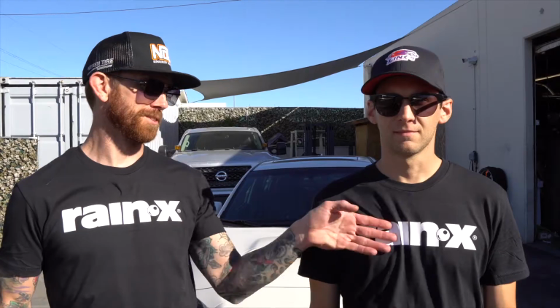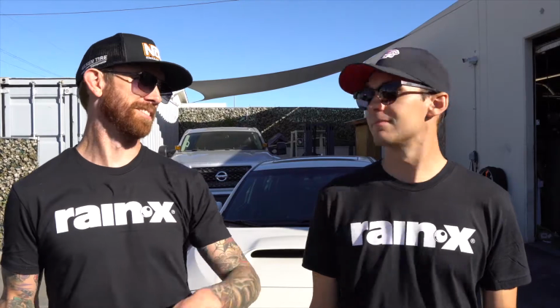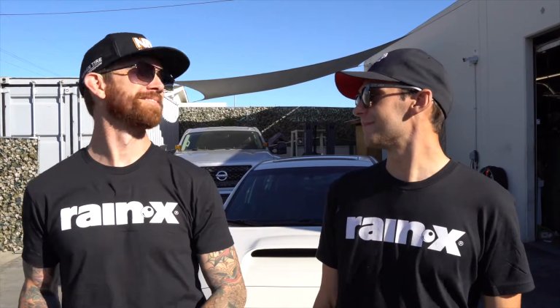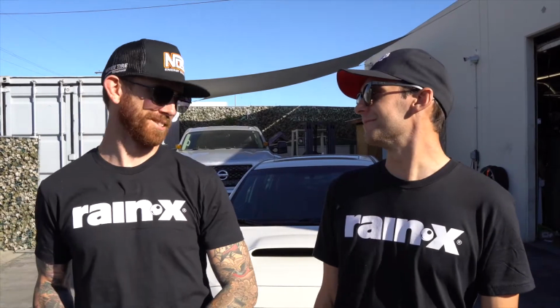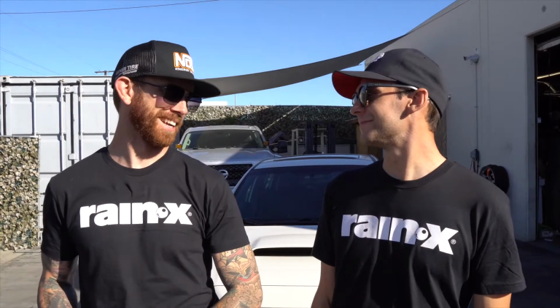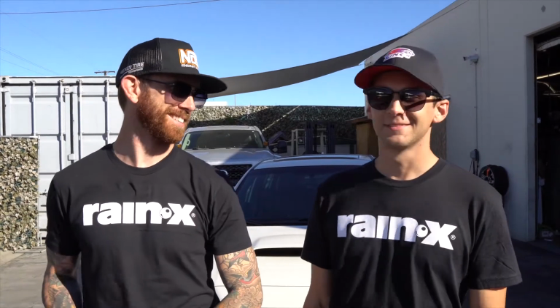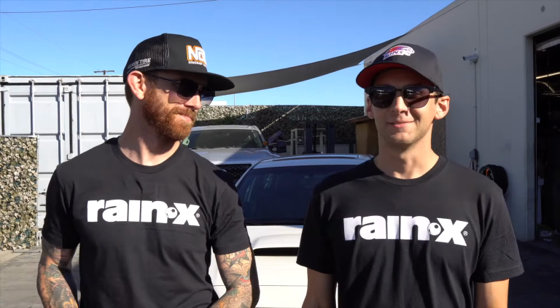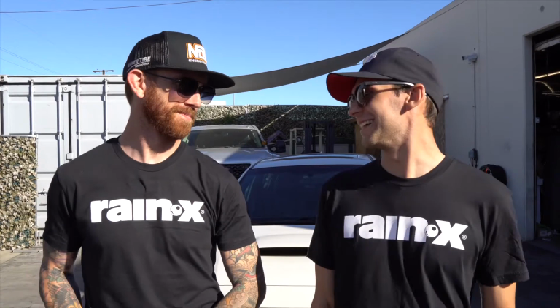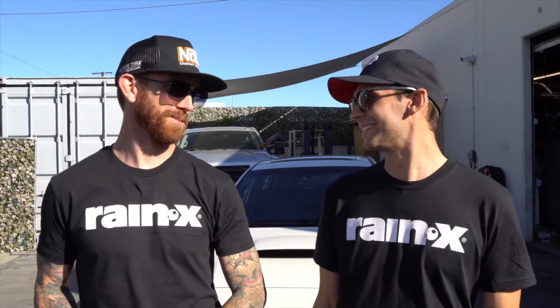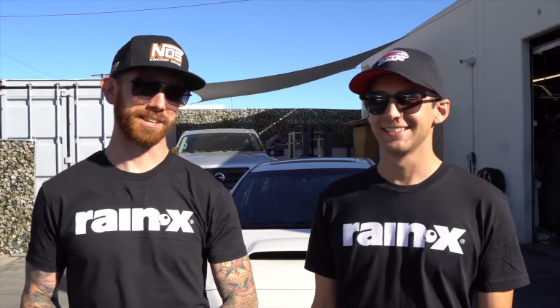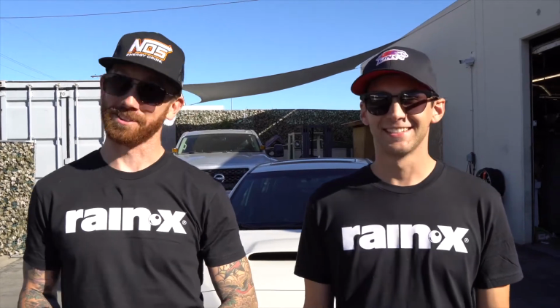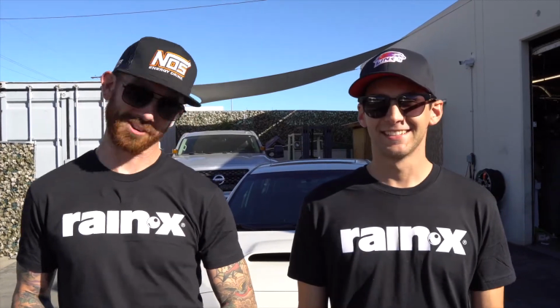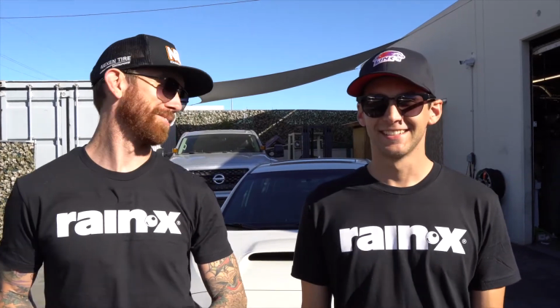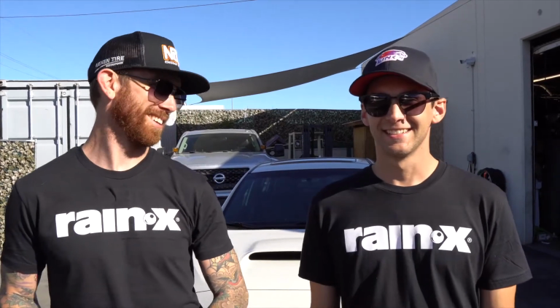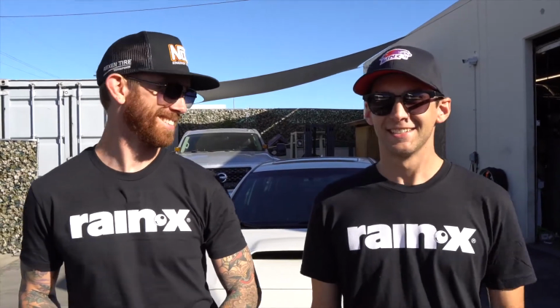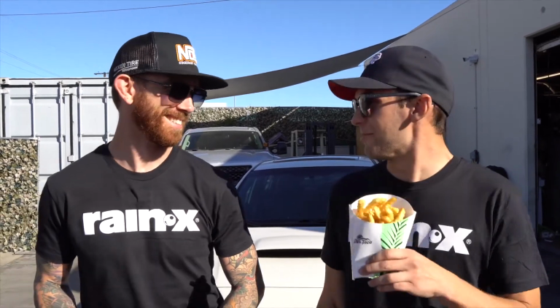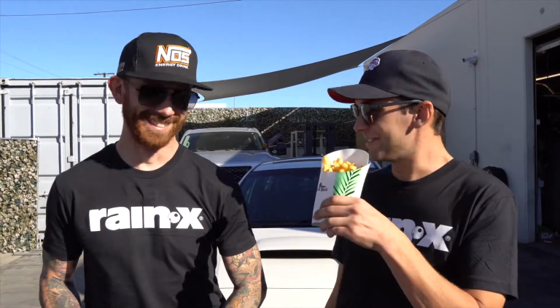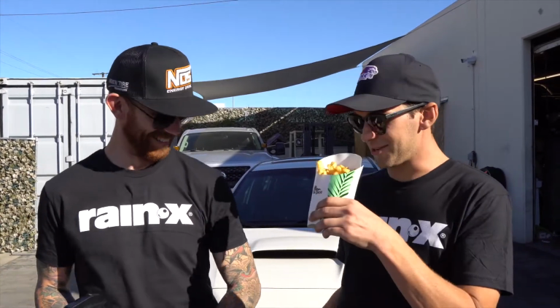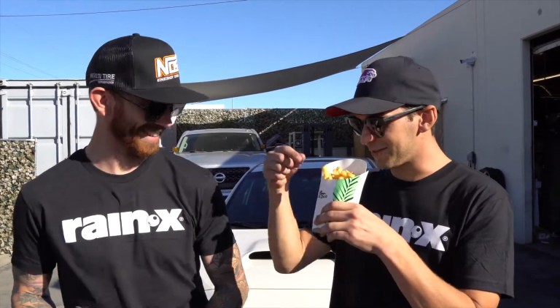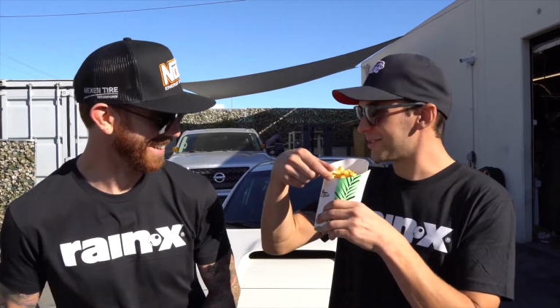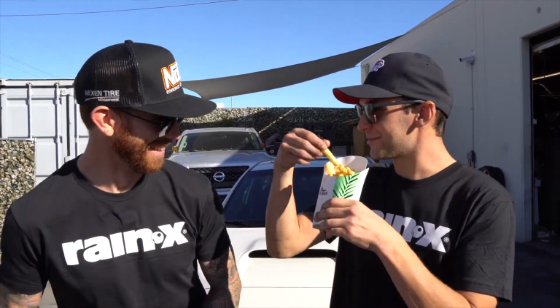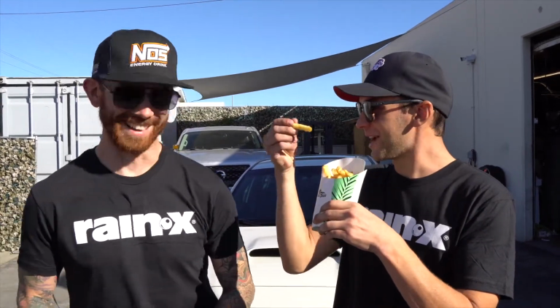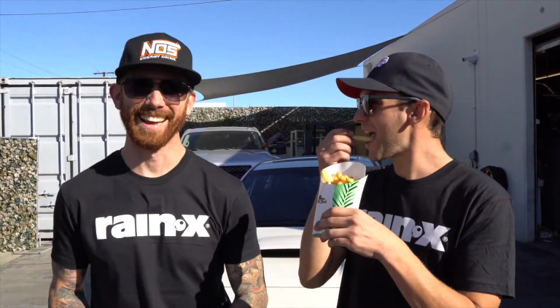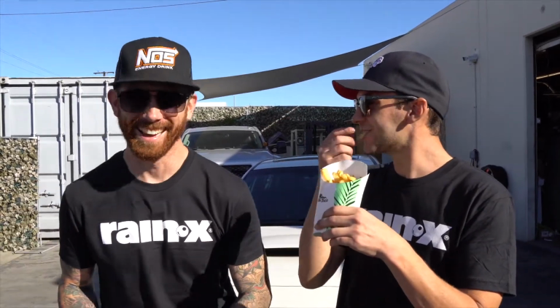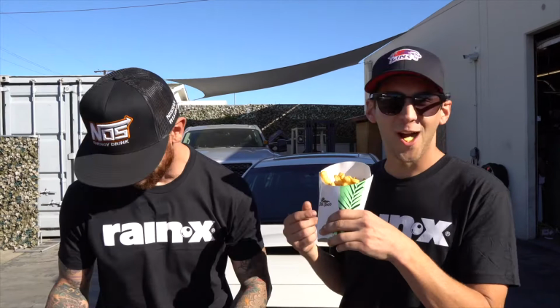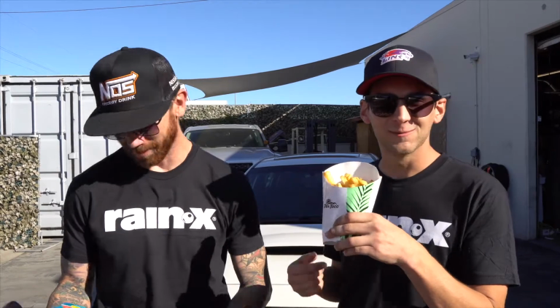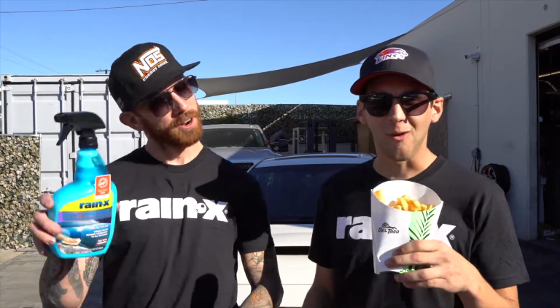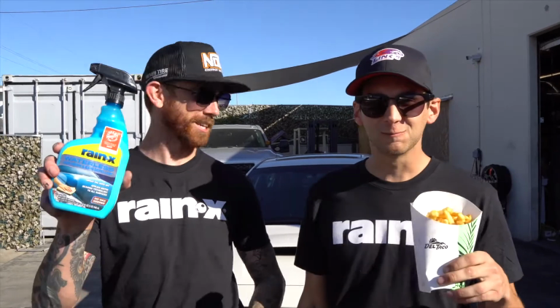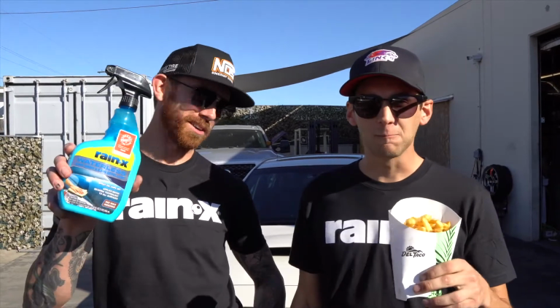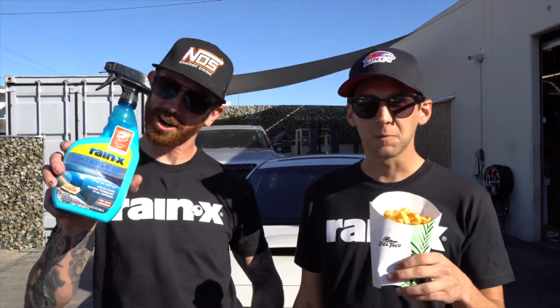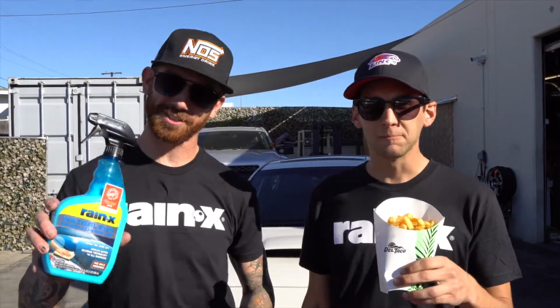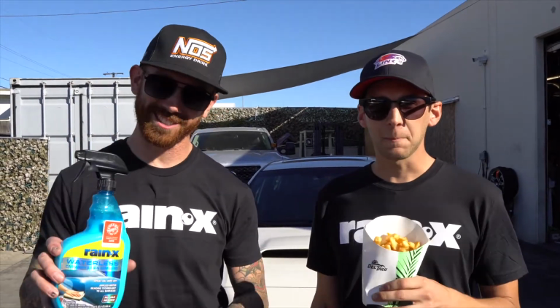So Dylan, guess what today is? What's that? We're going to talk about one of your all-time favorite things. No way. Del Taco fries cooked just the way you like them? Almost. Right — waterless car wash, of course.